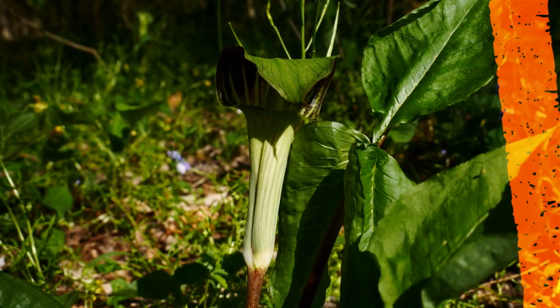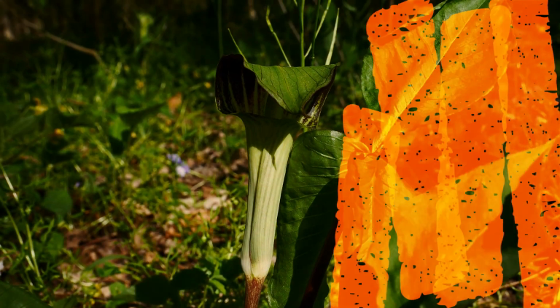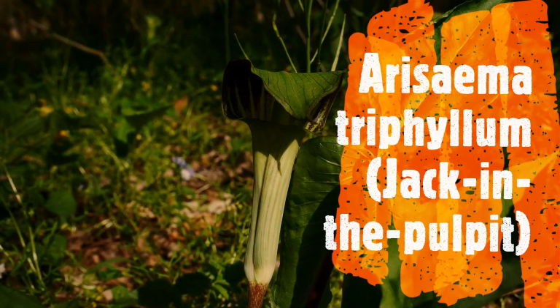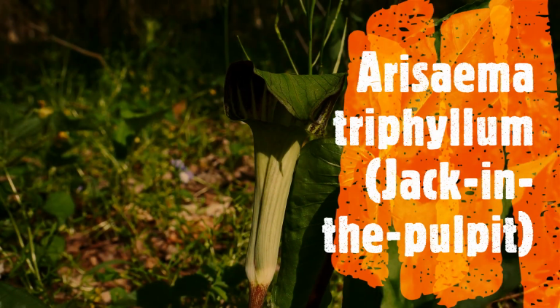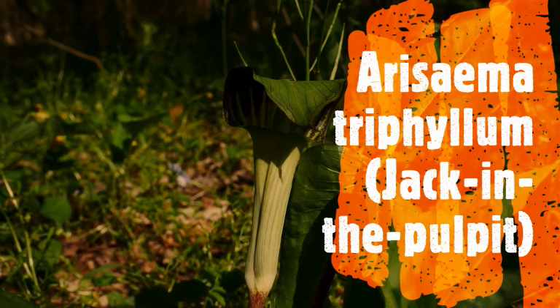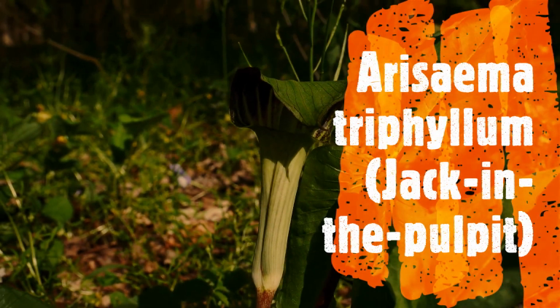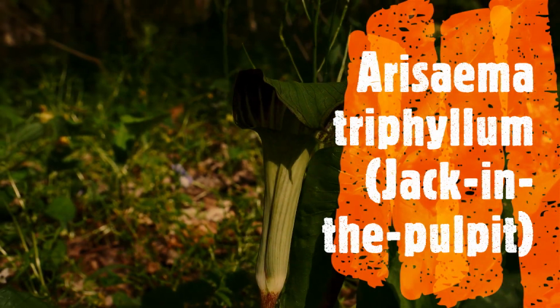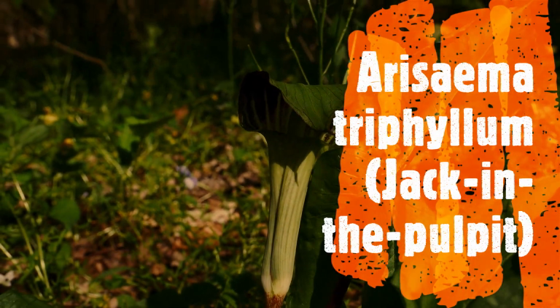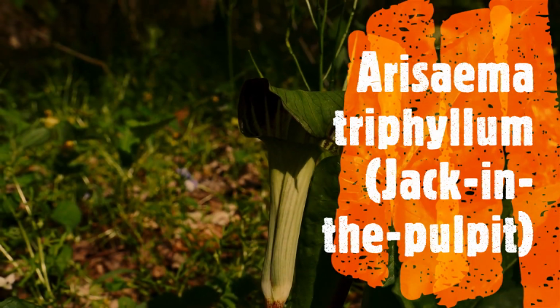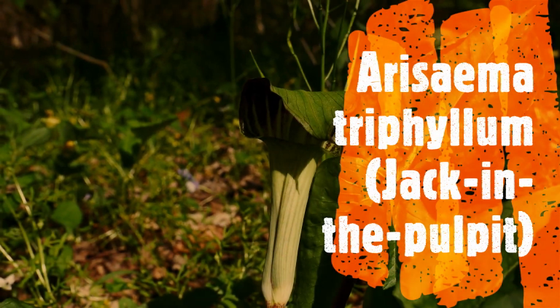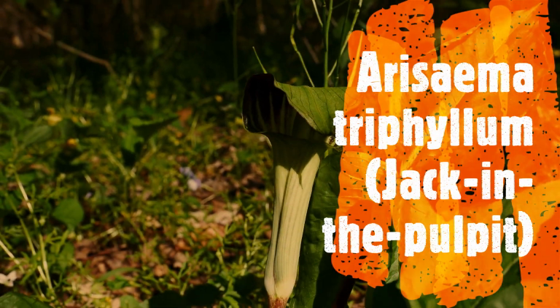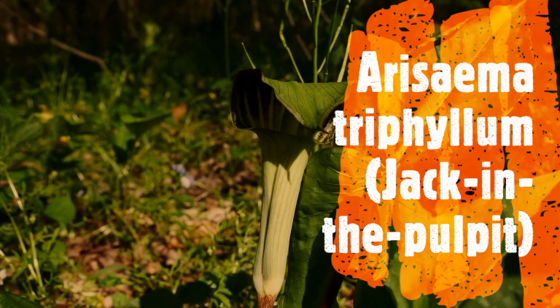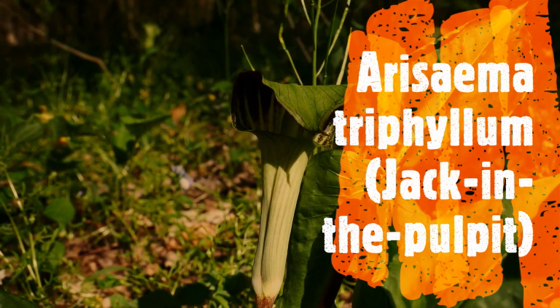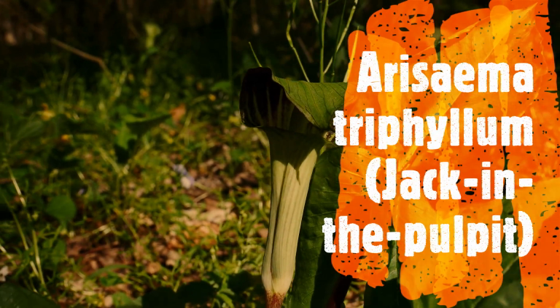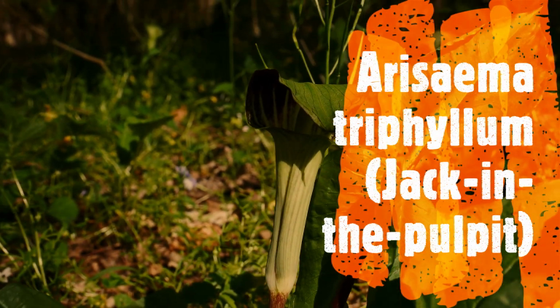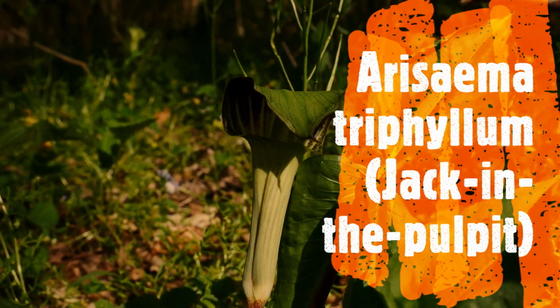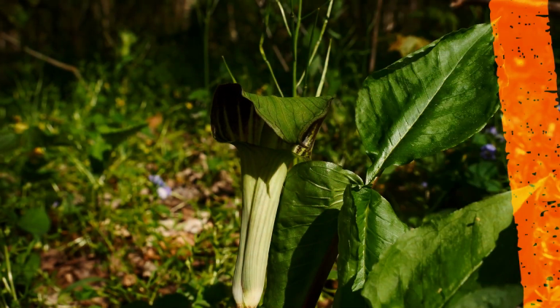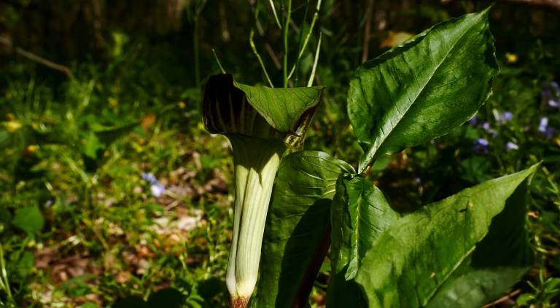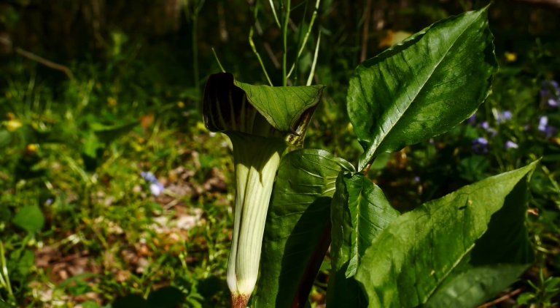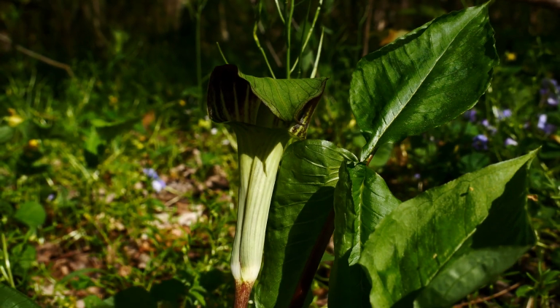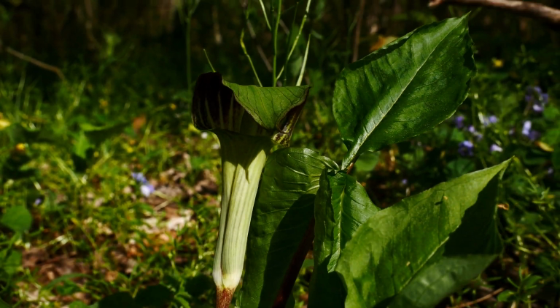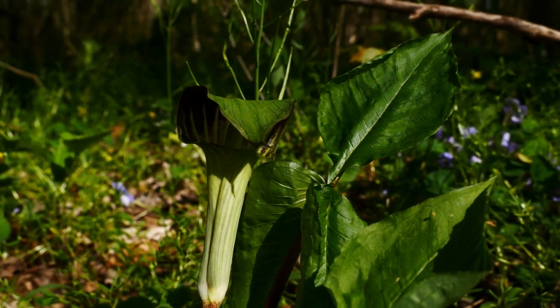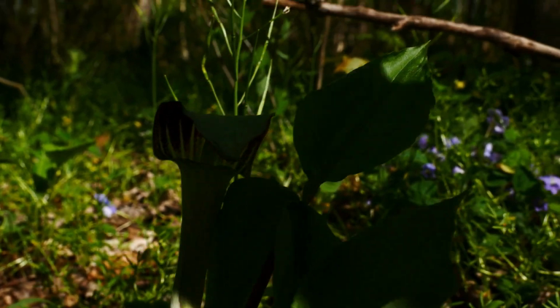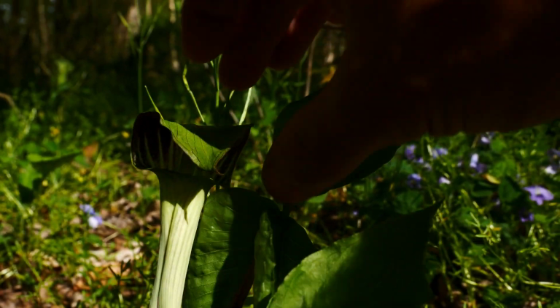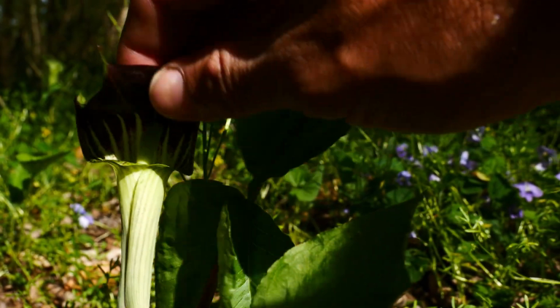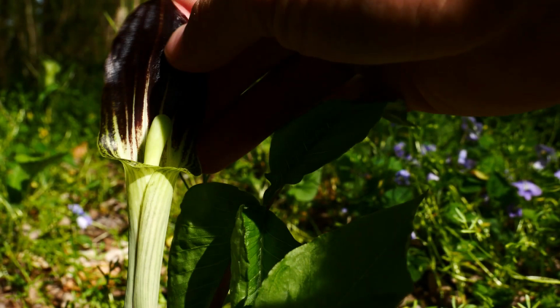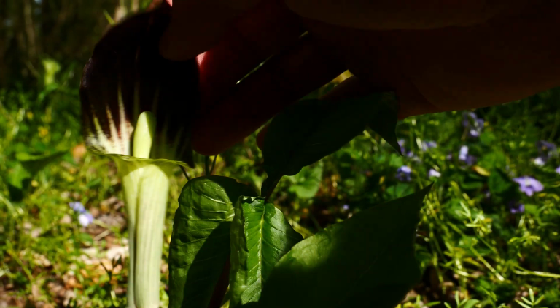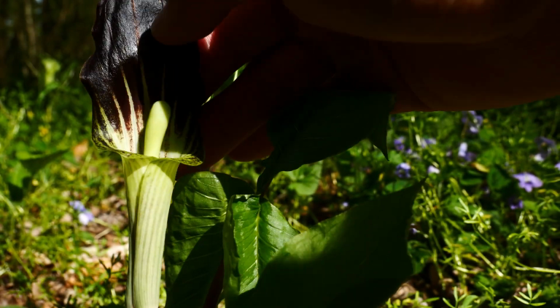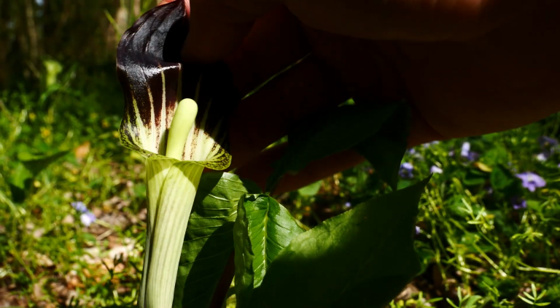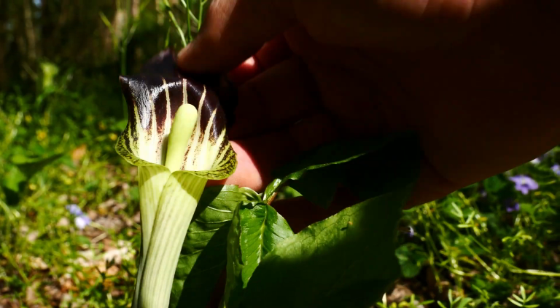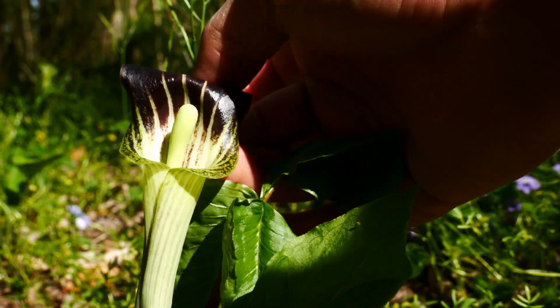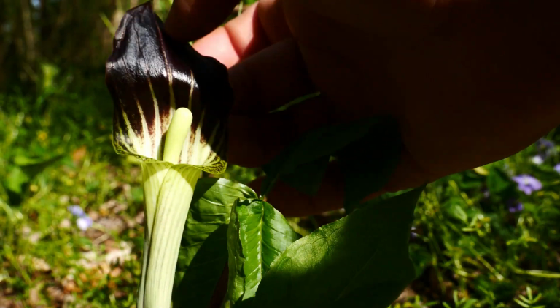So this is Arisaema triphyllum, otherwise known as jack-in-the-pulpit.